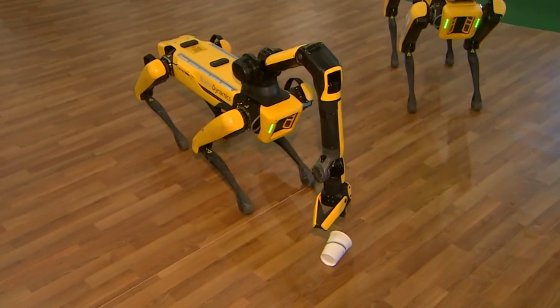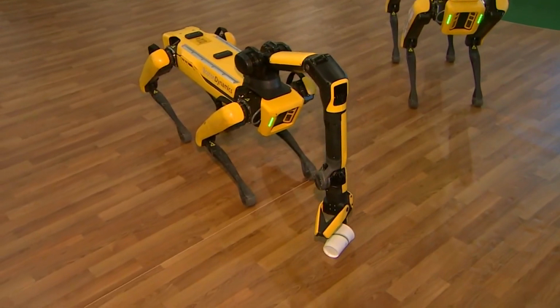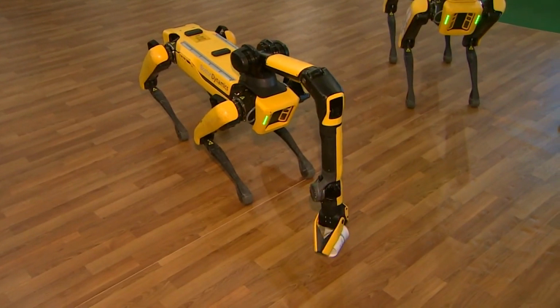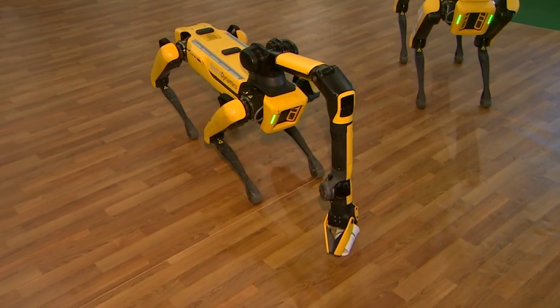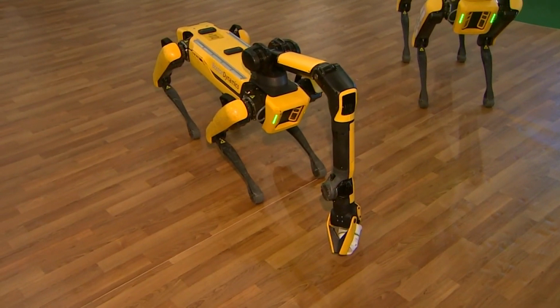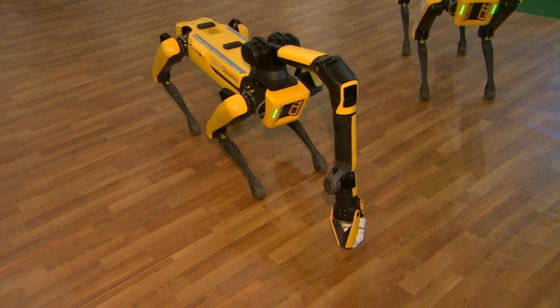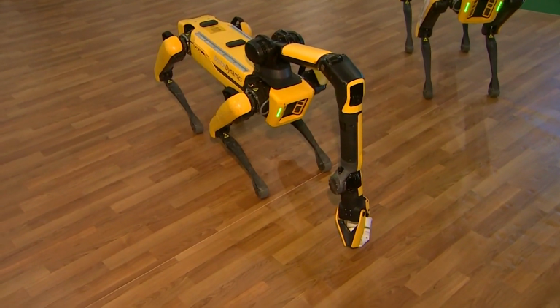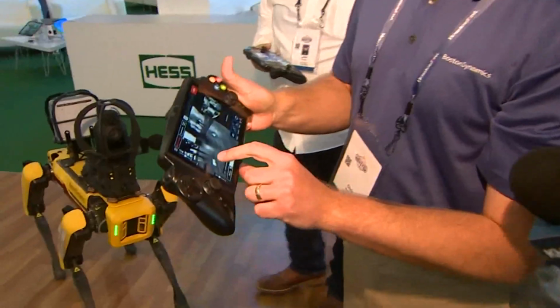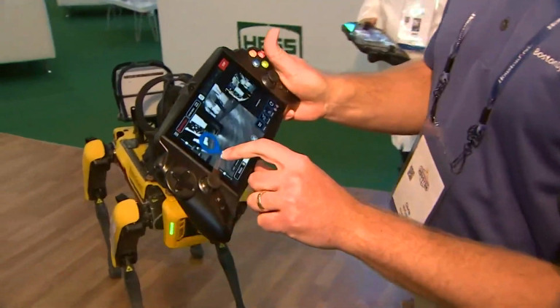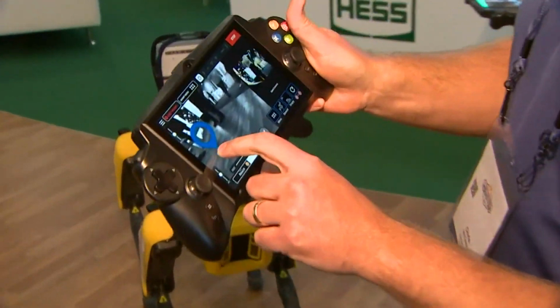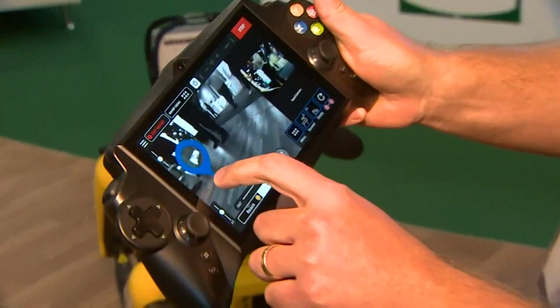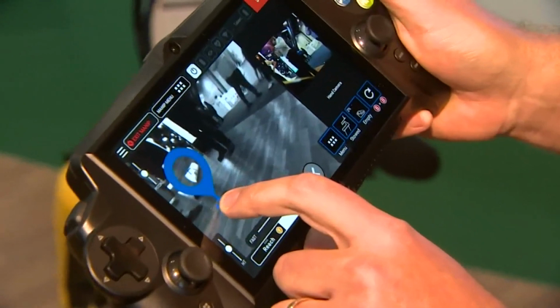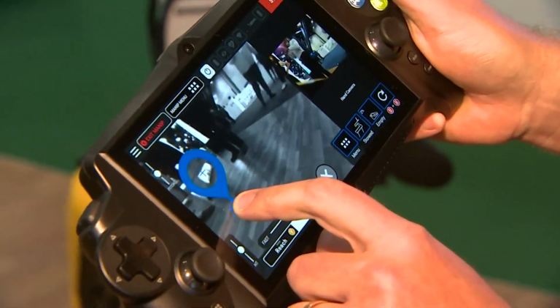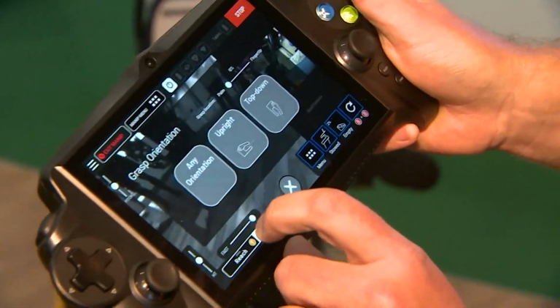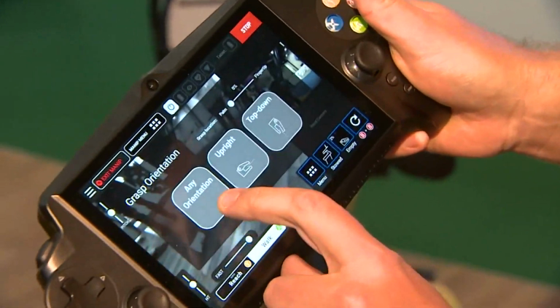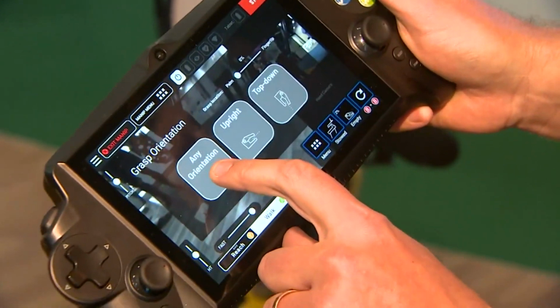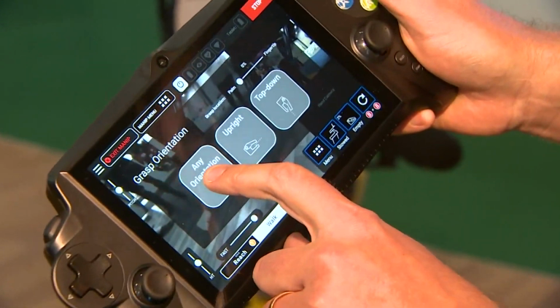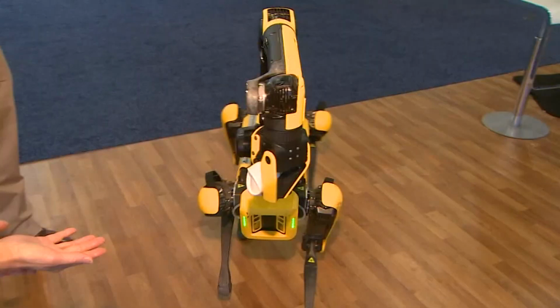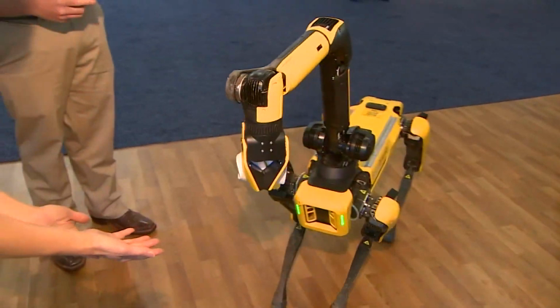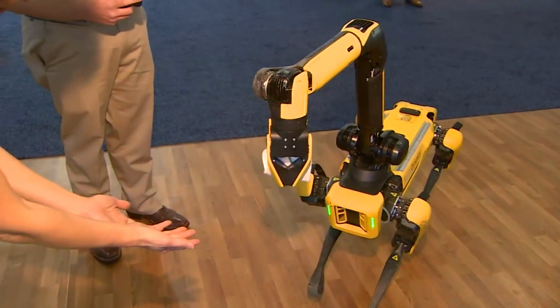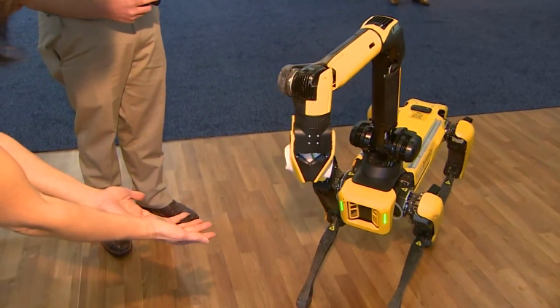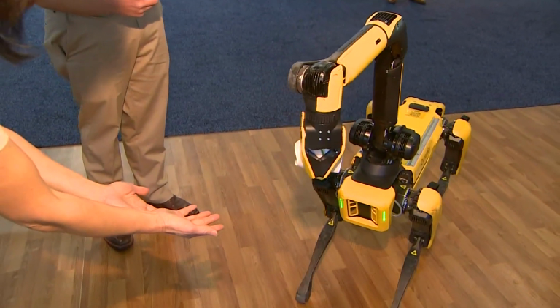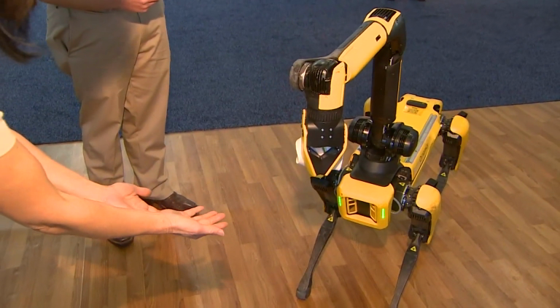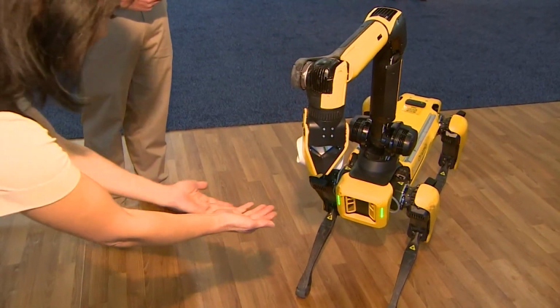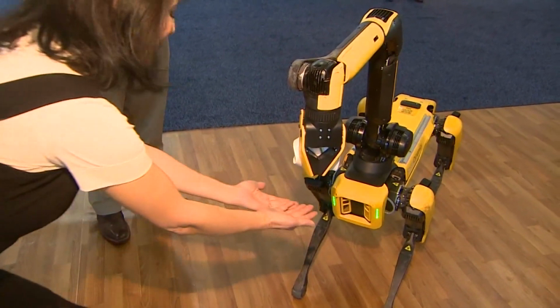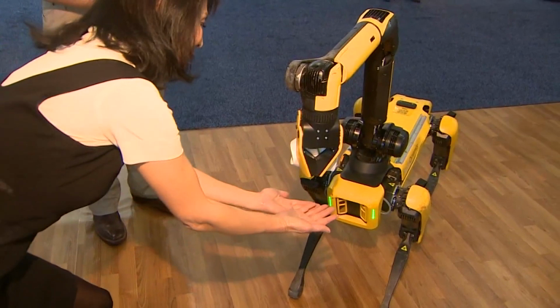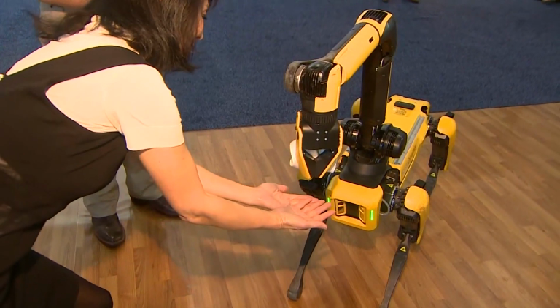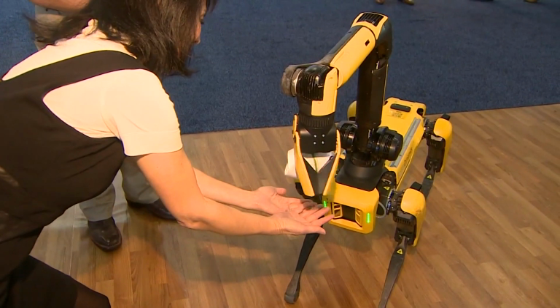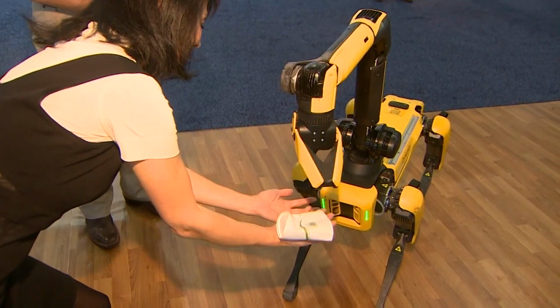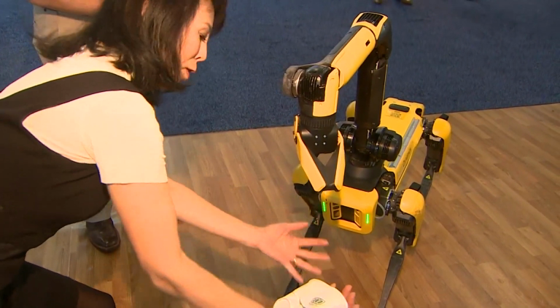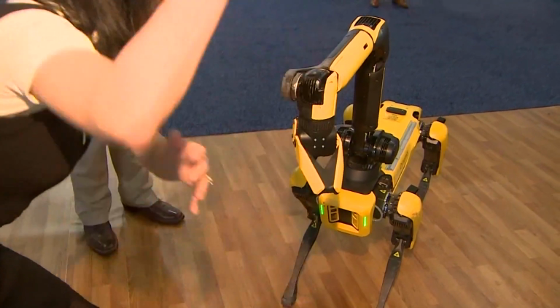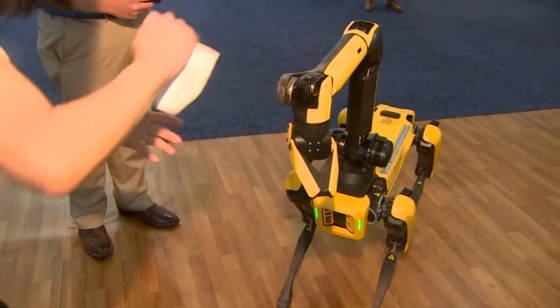And Spot also fetches. I'm going to point it out on my screen and tell Spot that I want it to pick up this object and I want it to figure out how to do it on its own. And delivers. Well done, Spot.